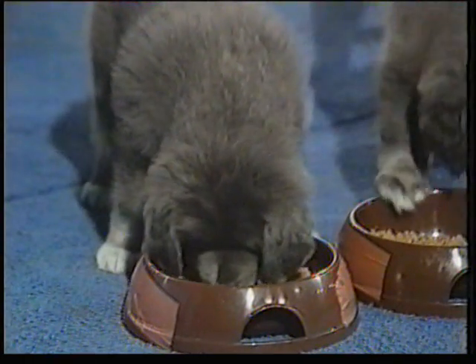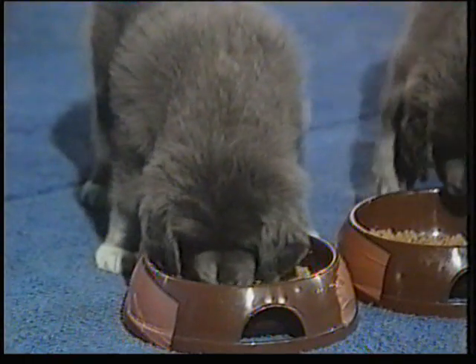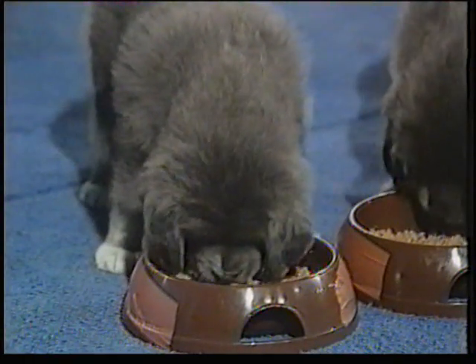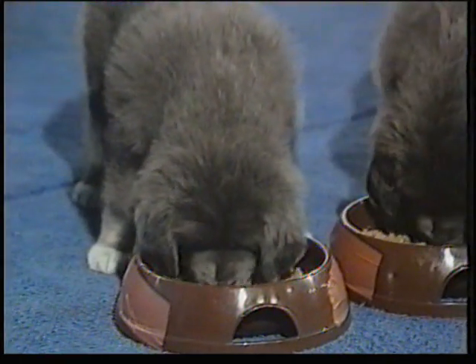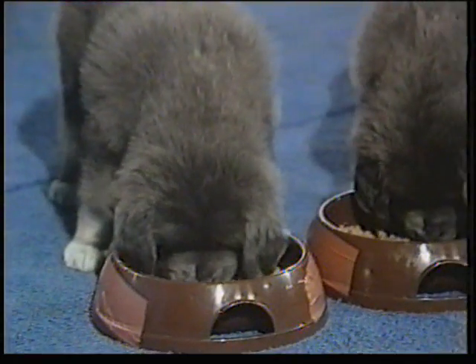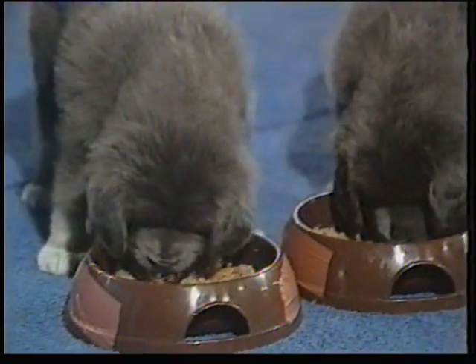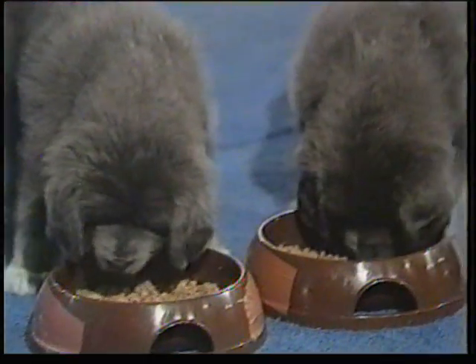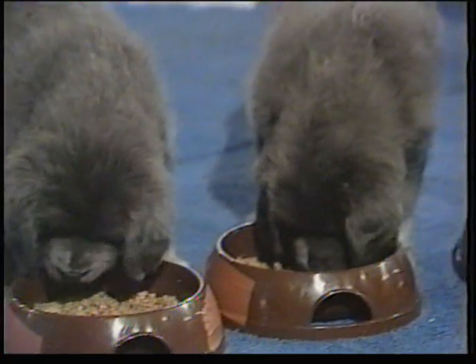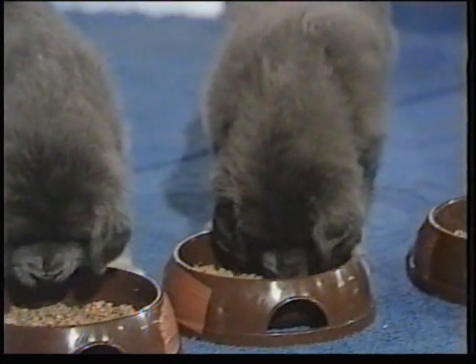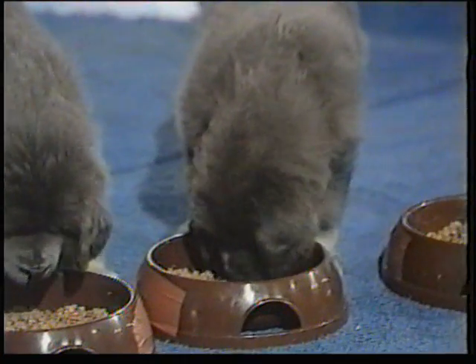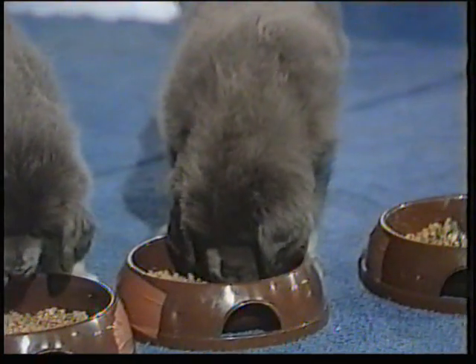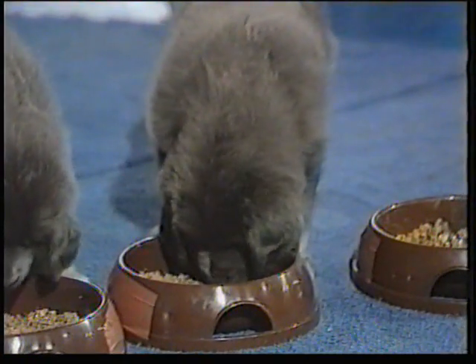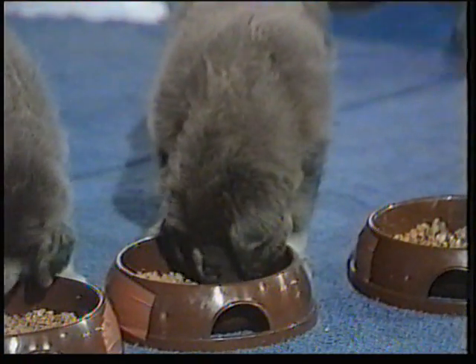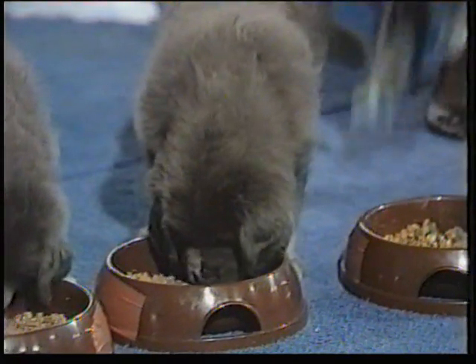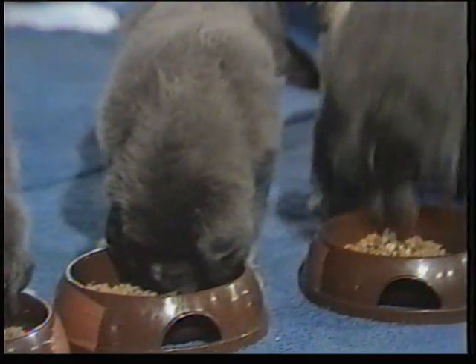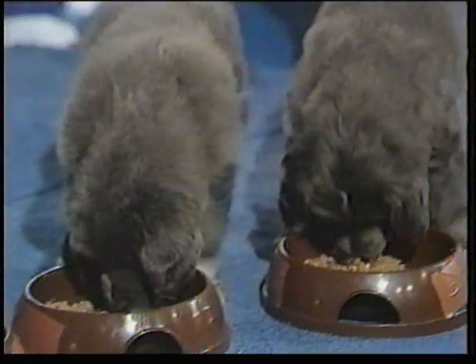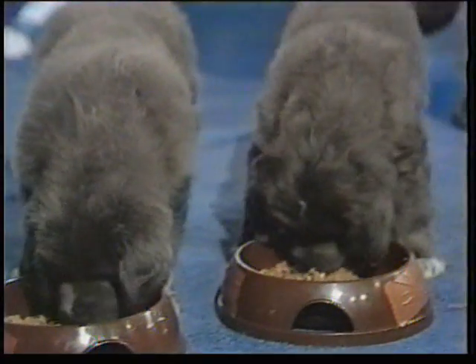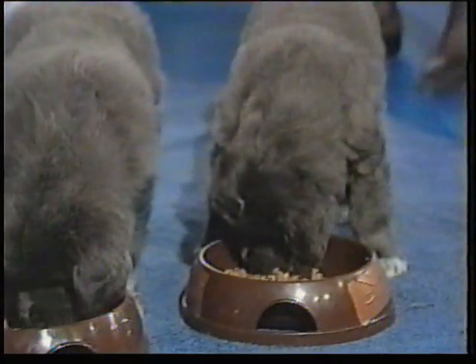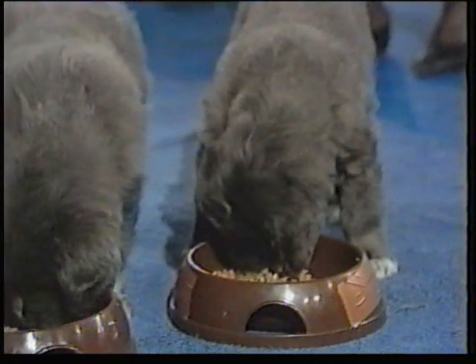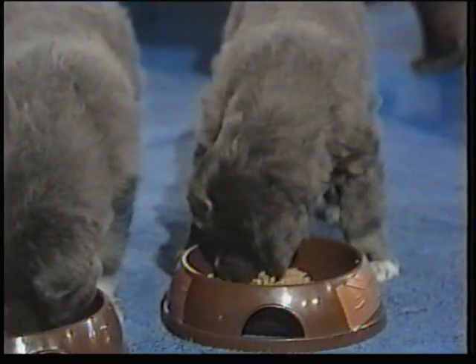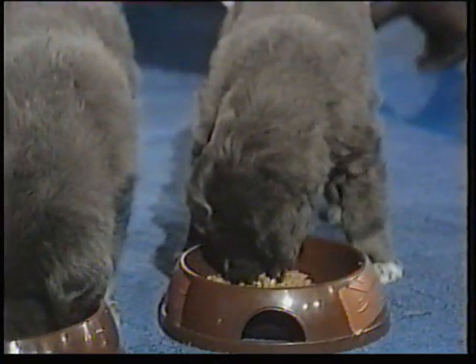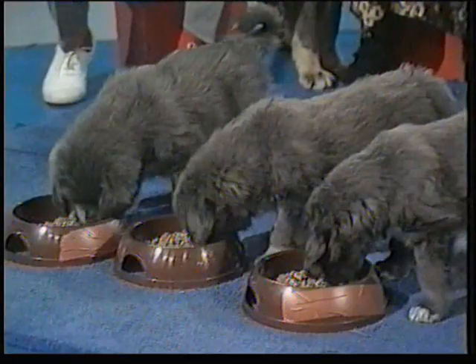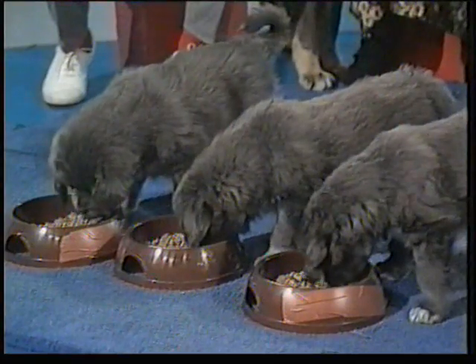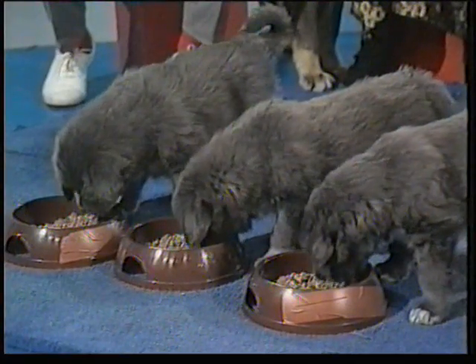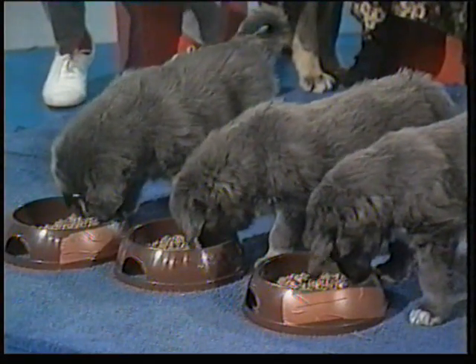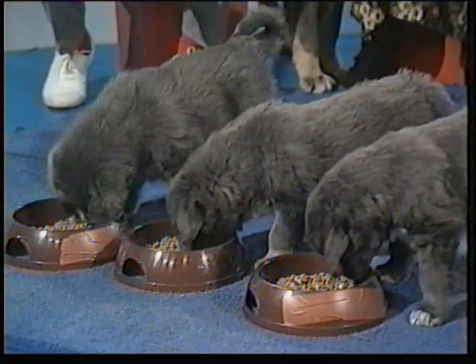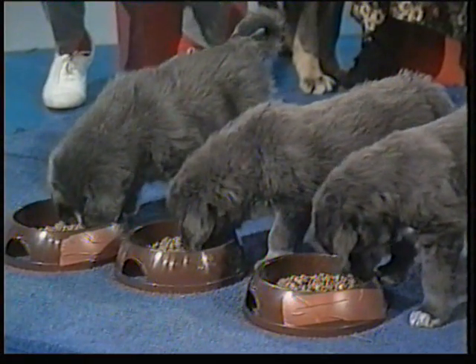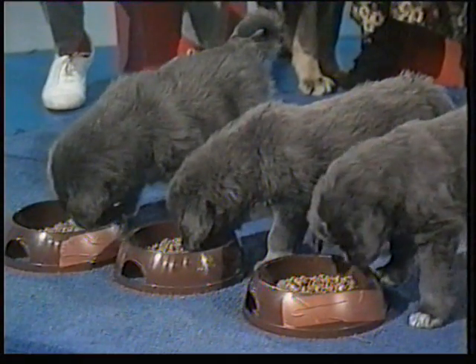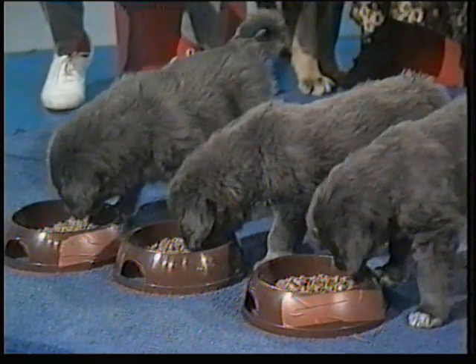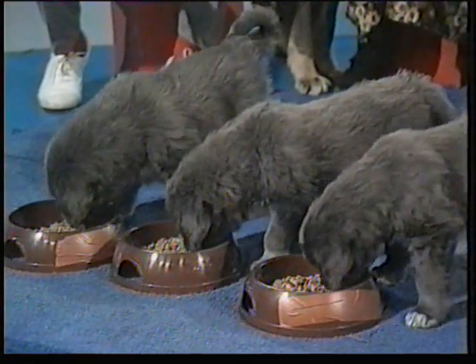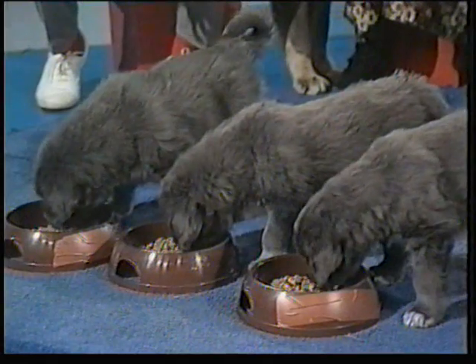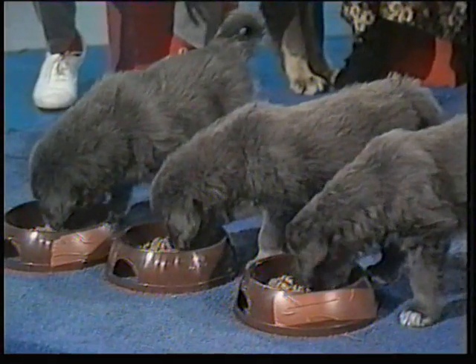Magoo gets a little bit protective, doesn't she, because she realises that a stranger is handling her puppies — but she's being wonderful. Now, you can see from the puppies' shoulders and paws that they've got a lot of growing to do.